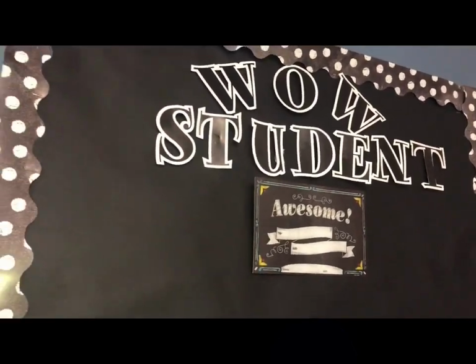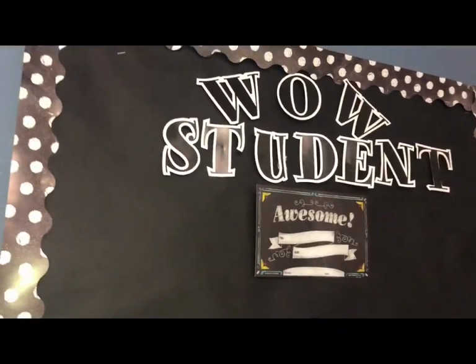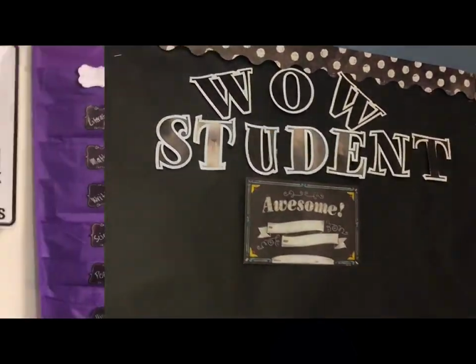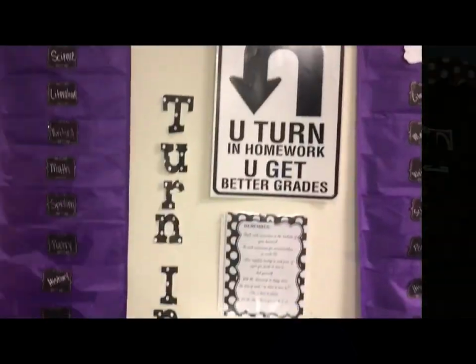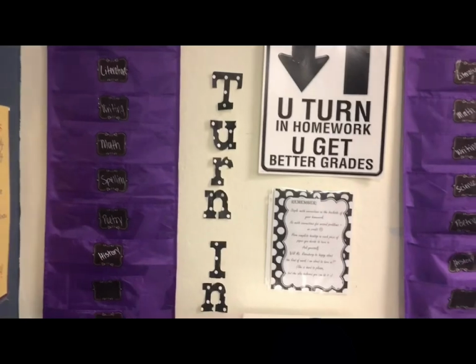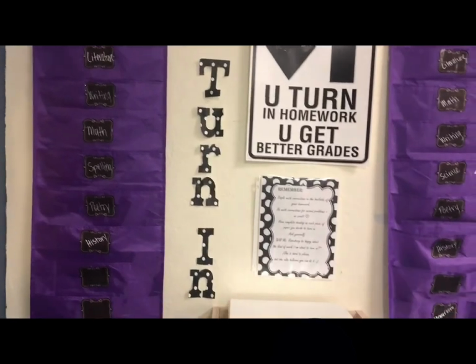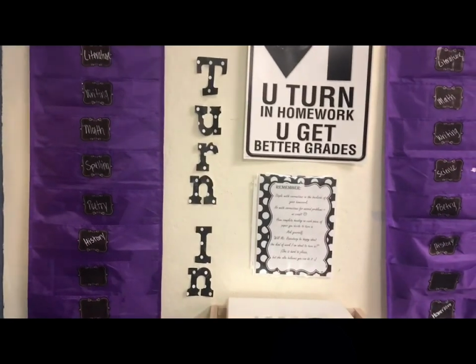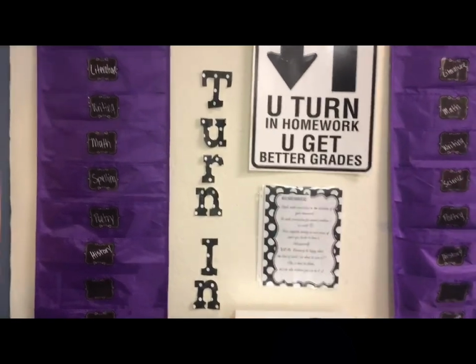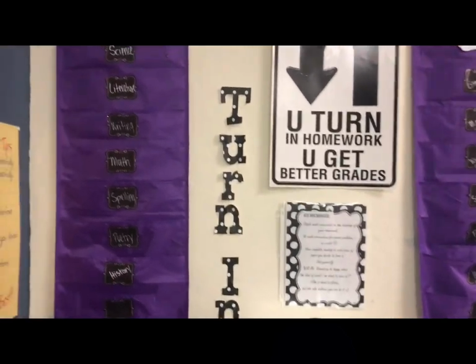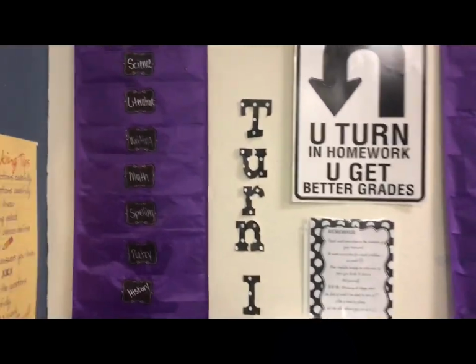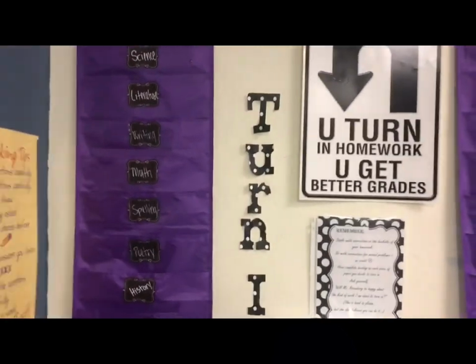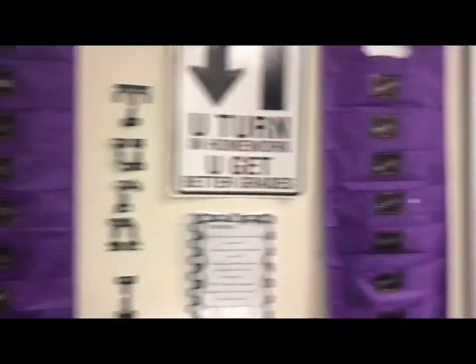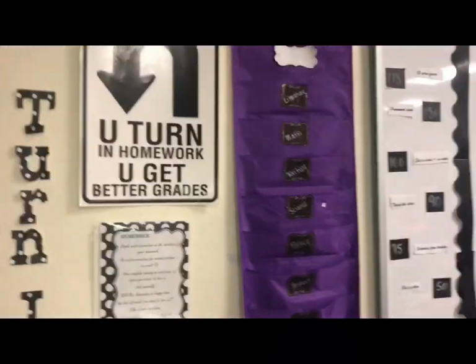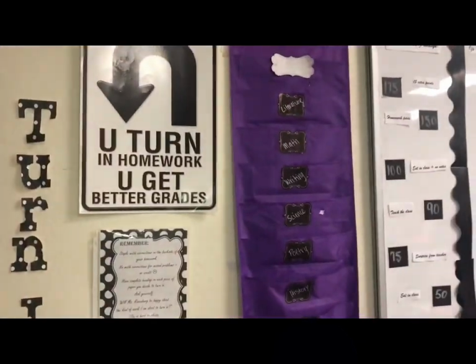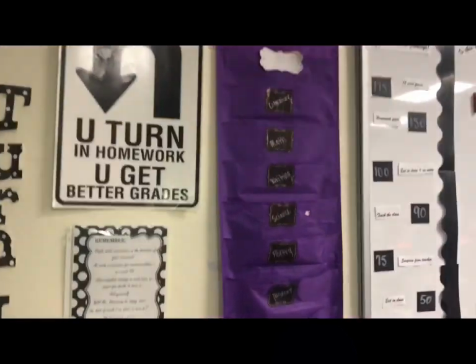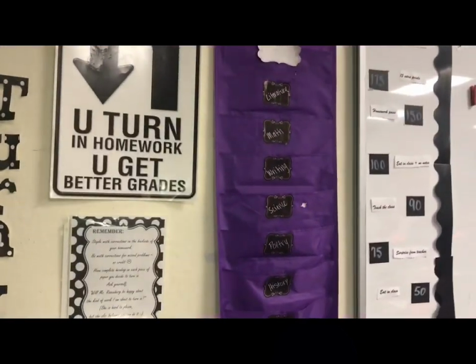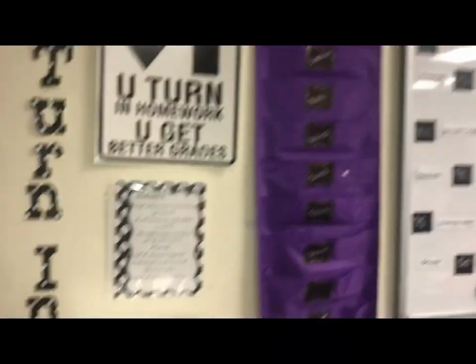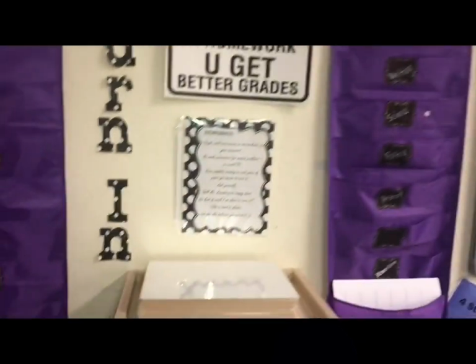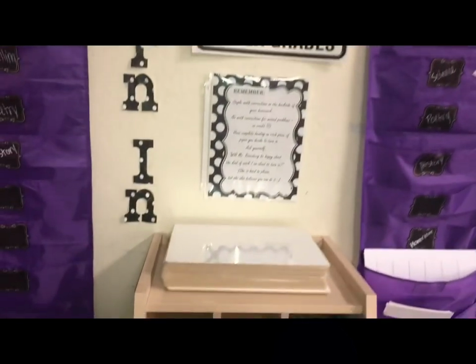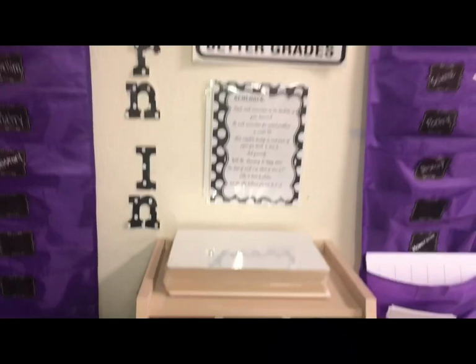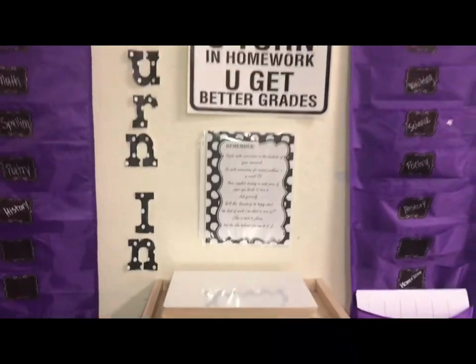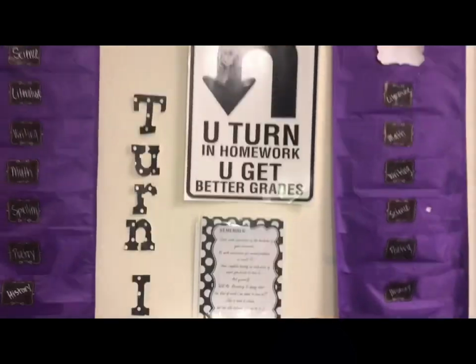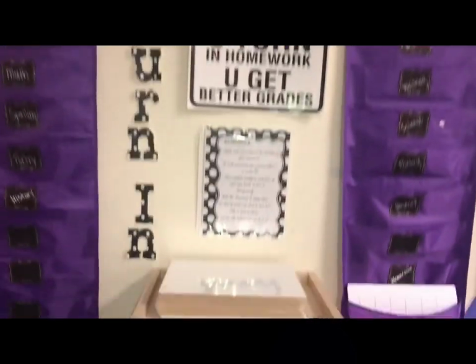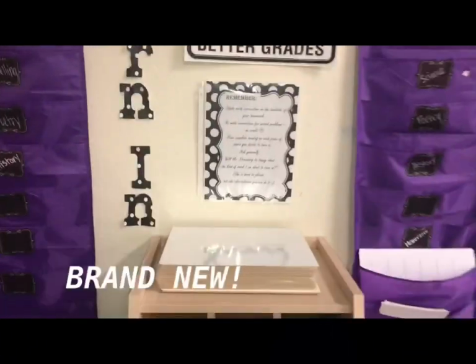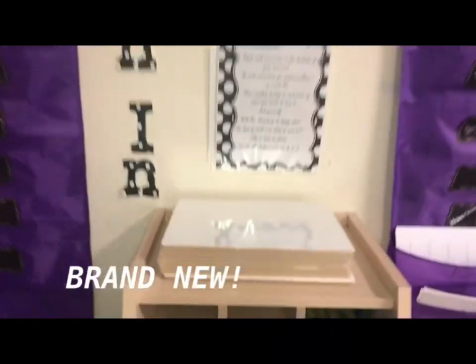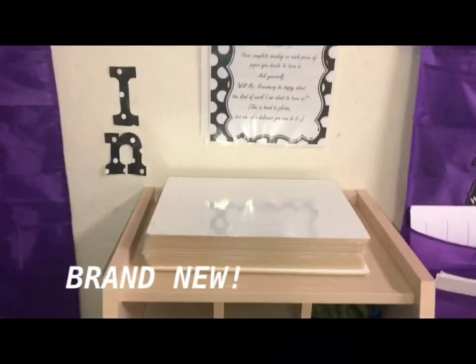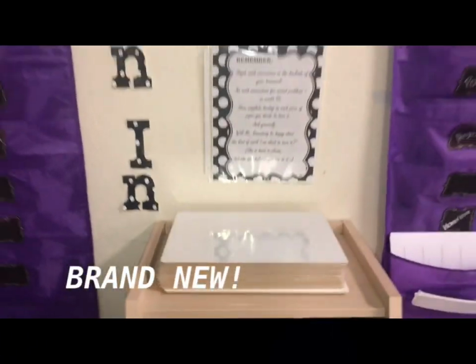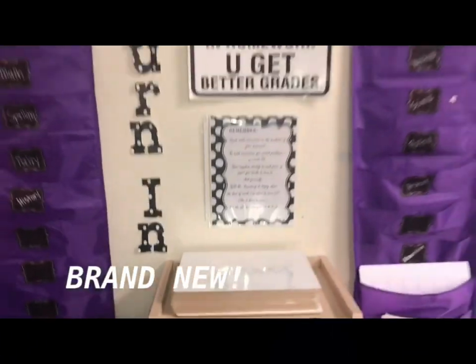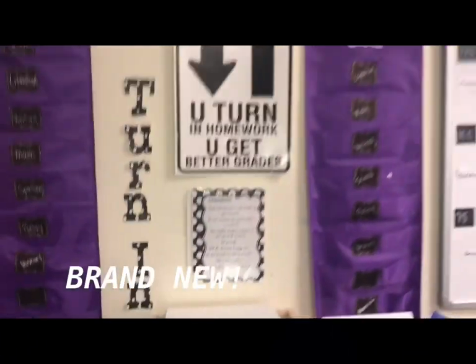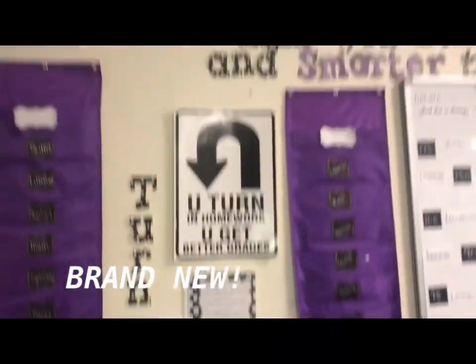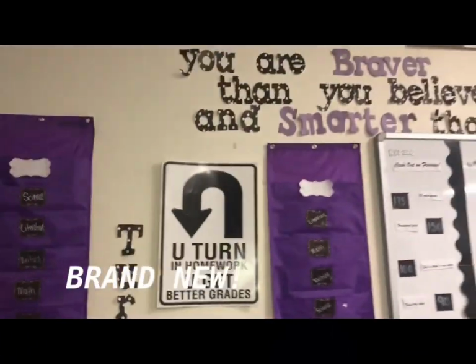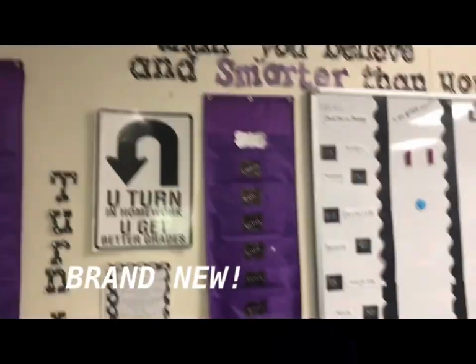So my homework turn-in slot — I have a turn-in slot, and then I also have a late homework slot. And these are brand new whiteboards. Brand new whiteboards — yes!